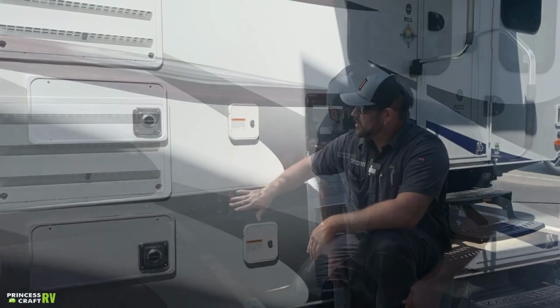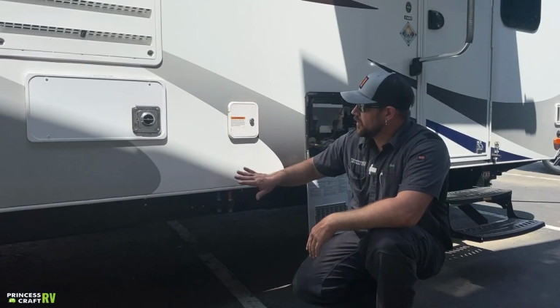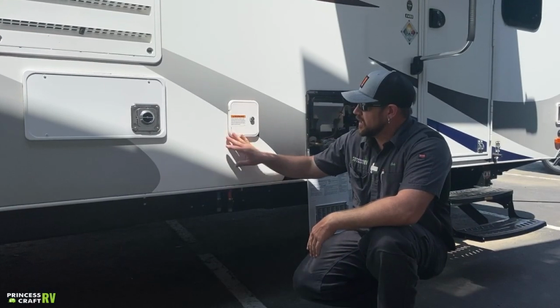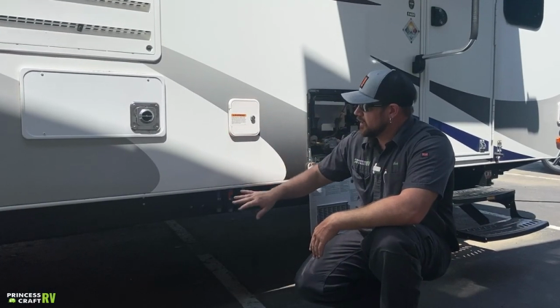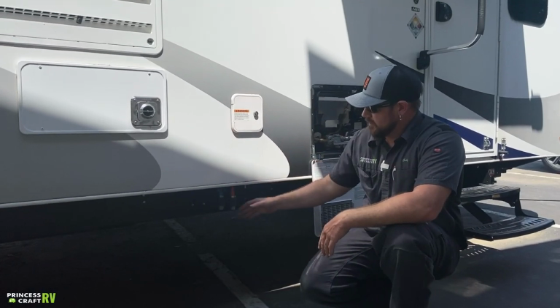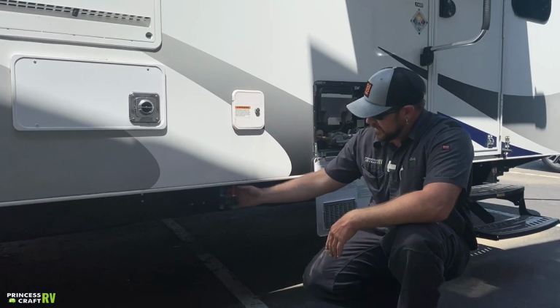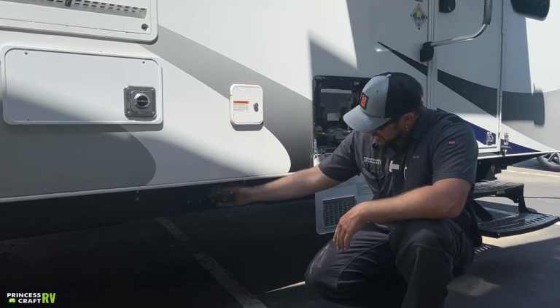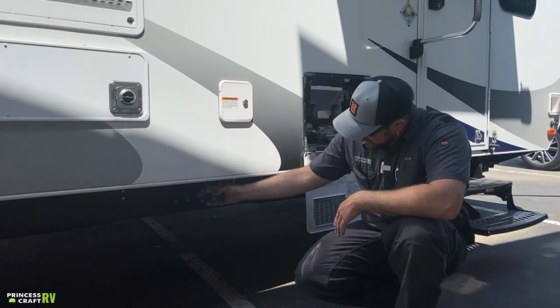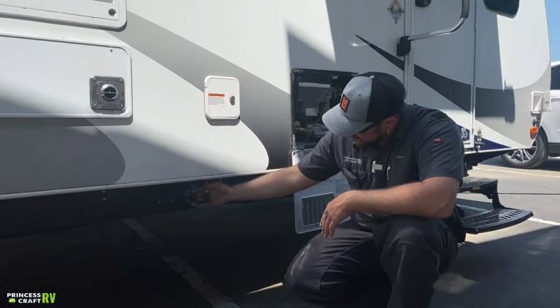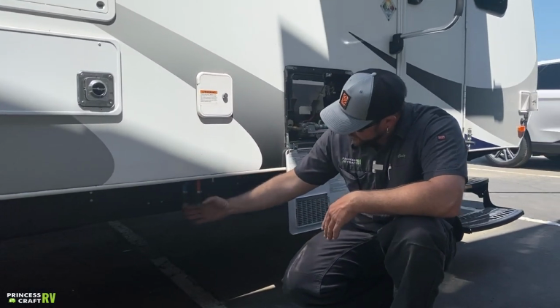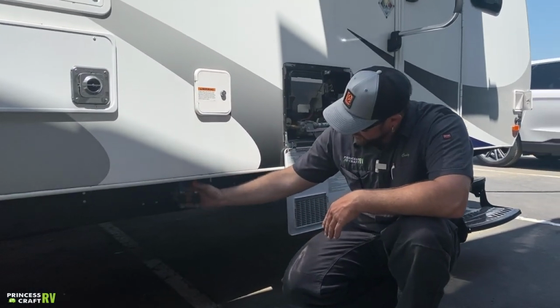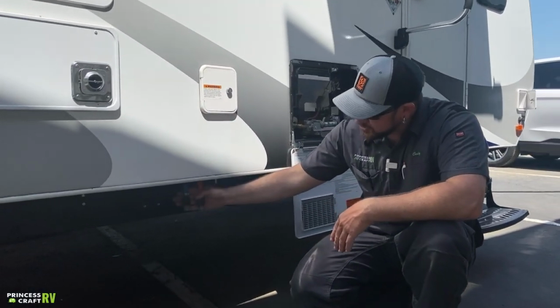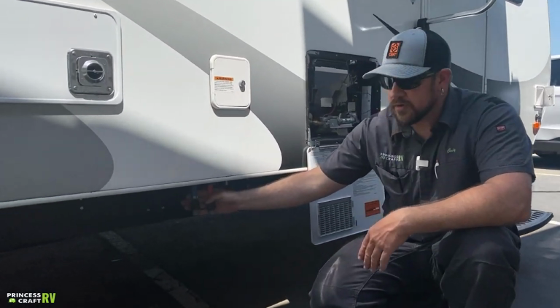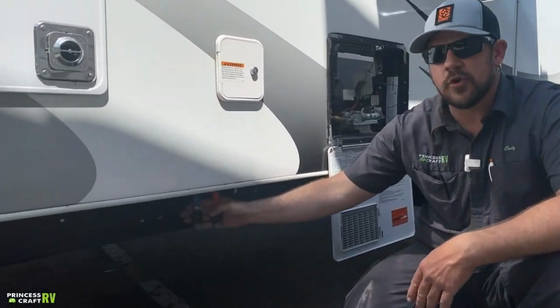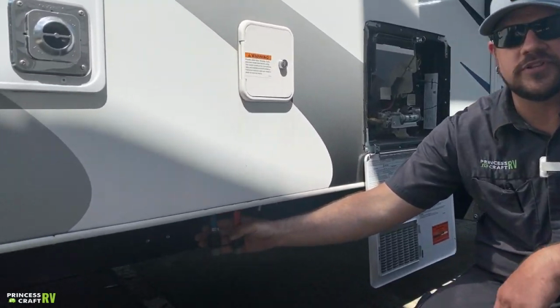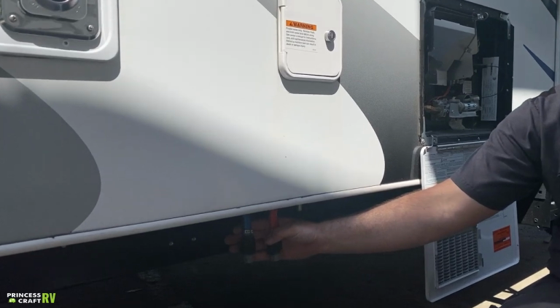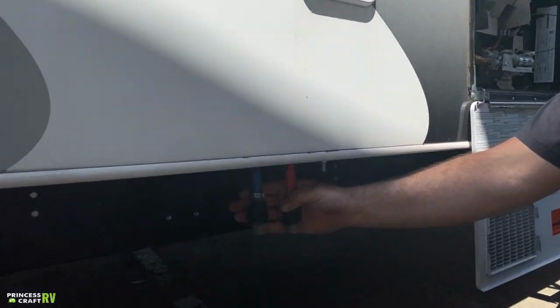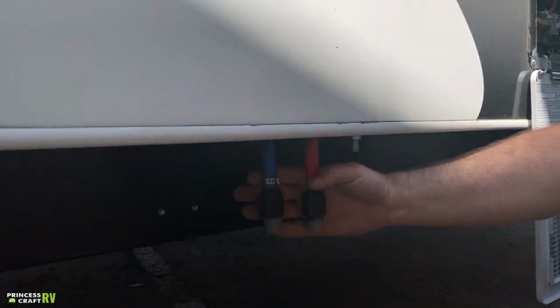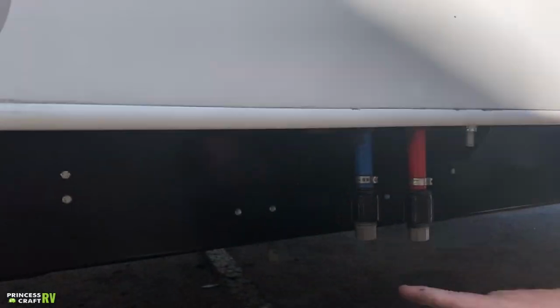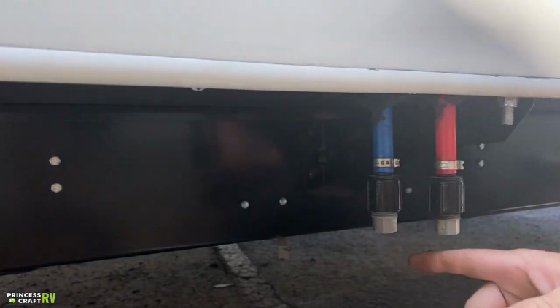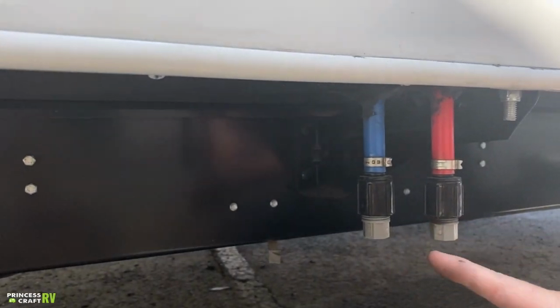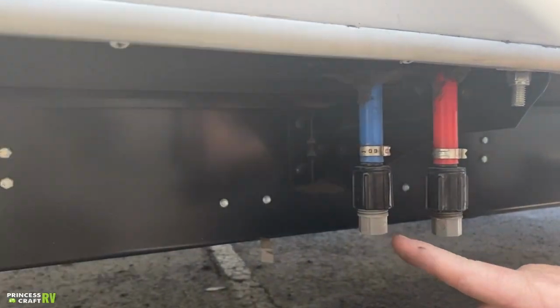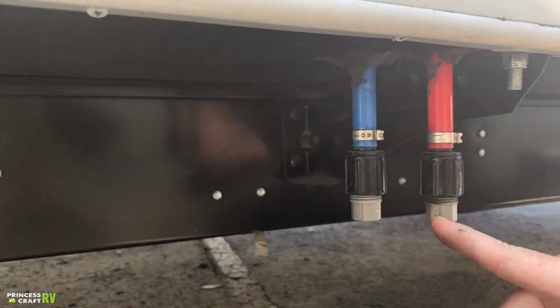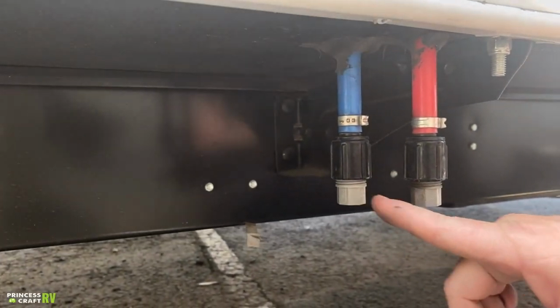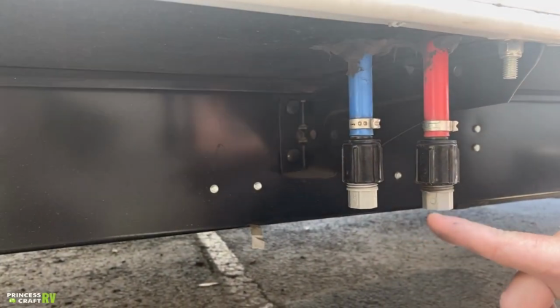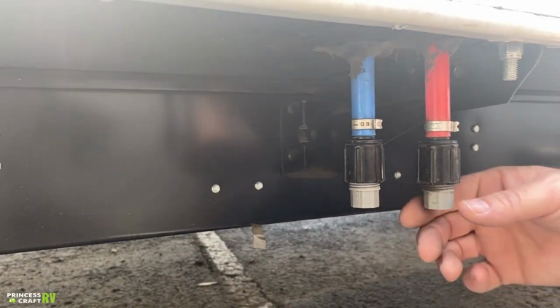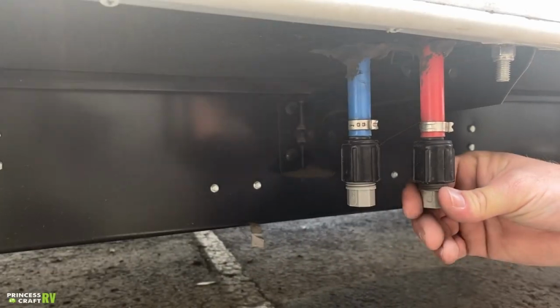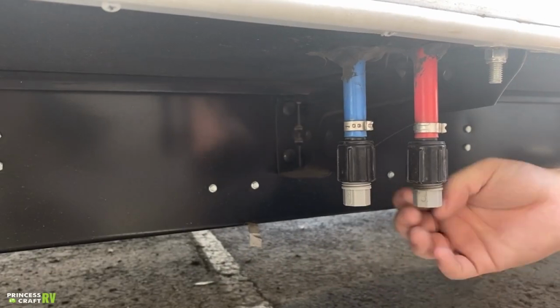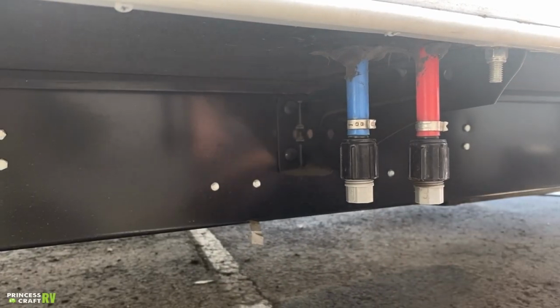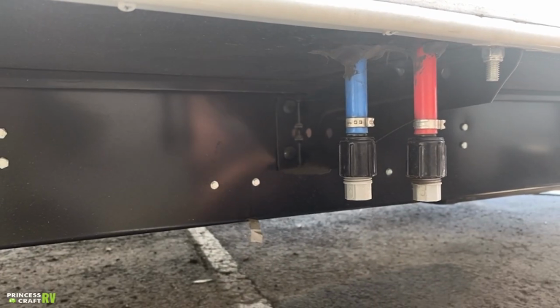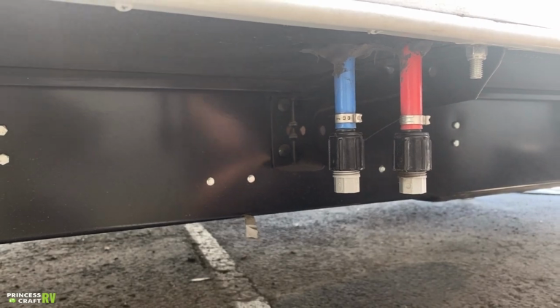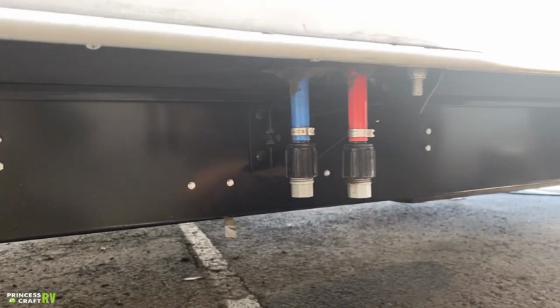Just below the fresh water tank fill, there are two more low point drains. Remove these two gray caps and allow that water to drain out of the system.